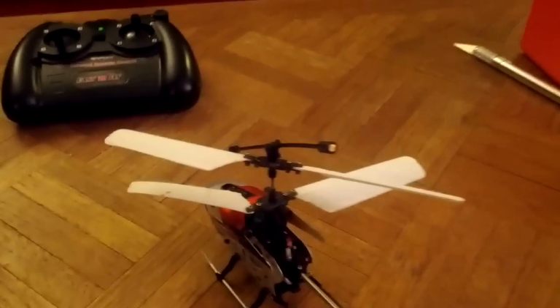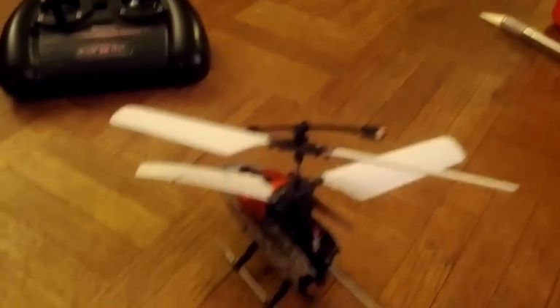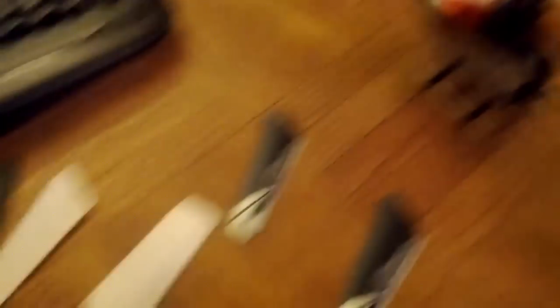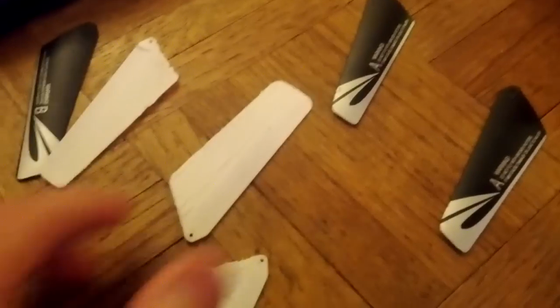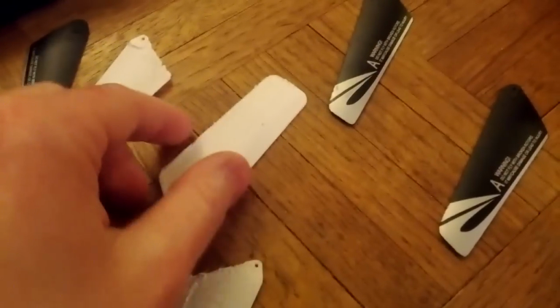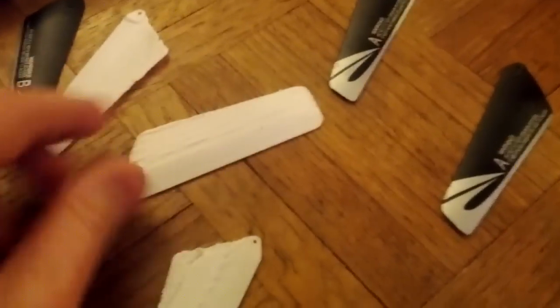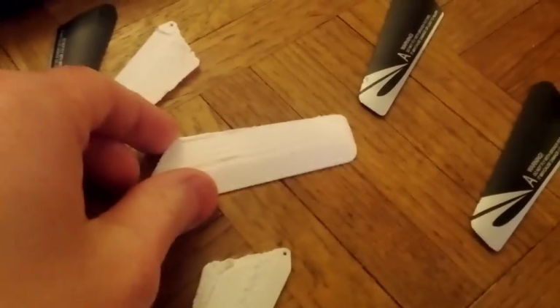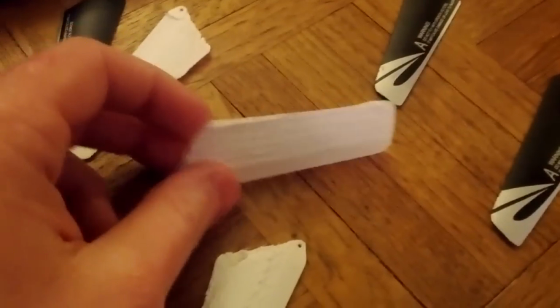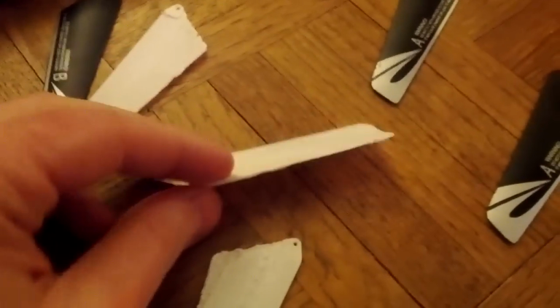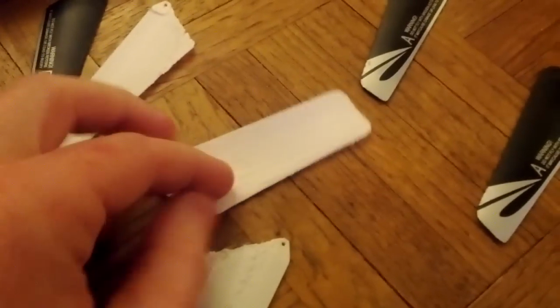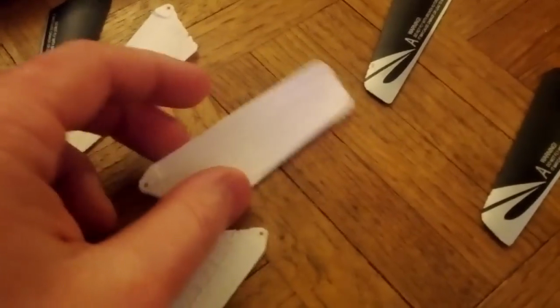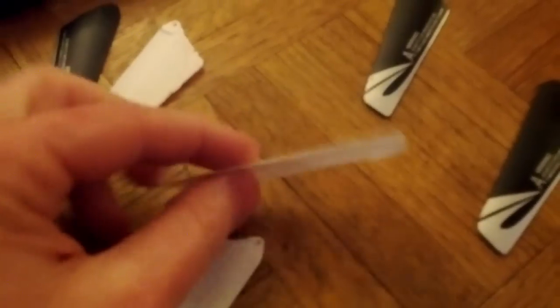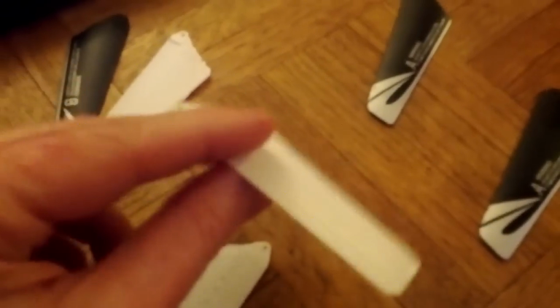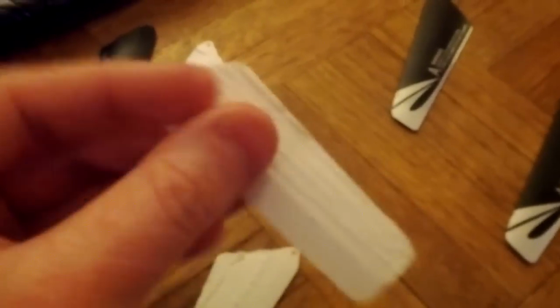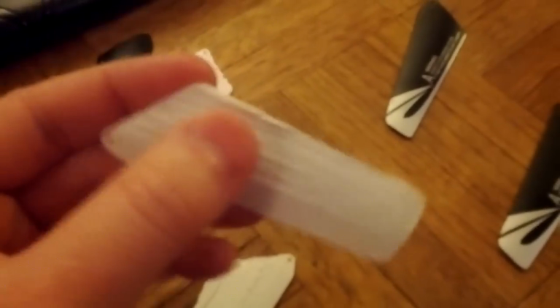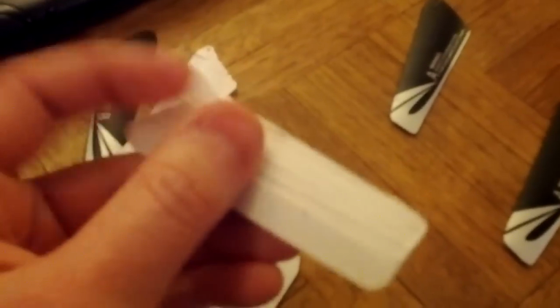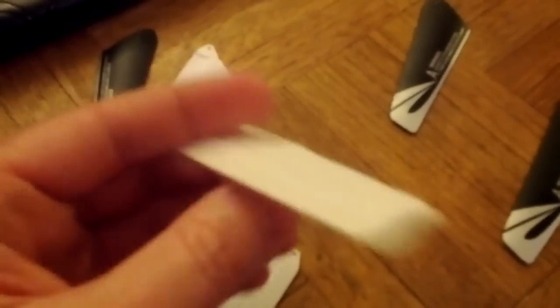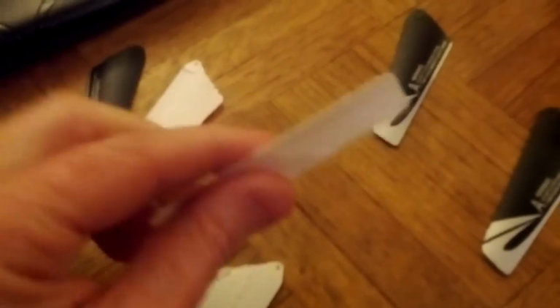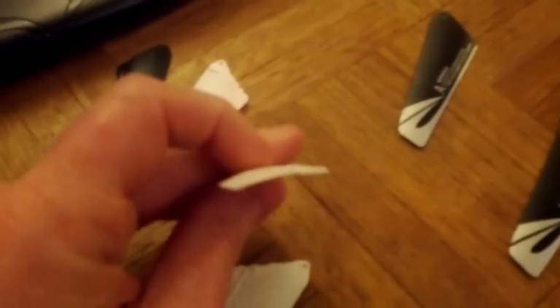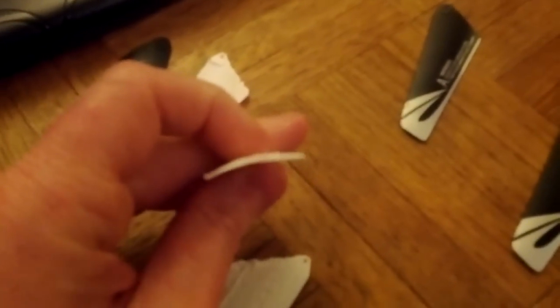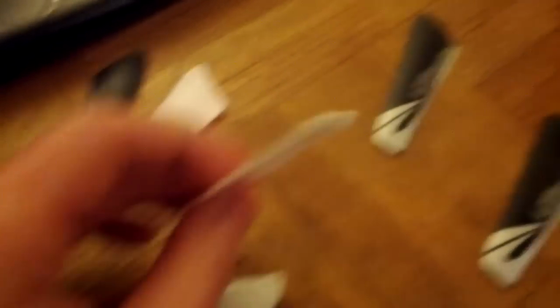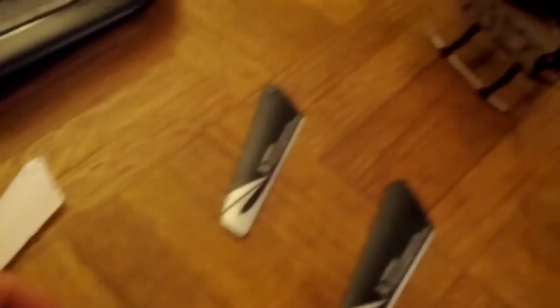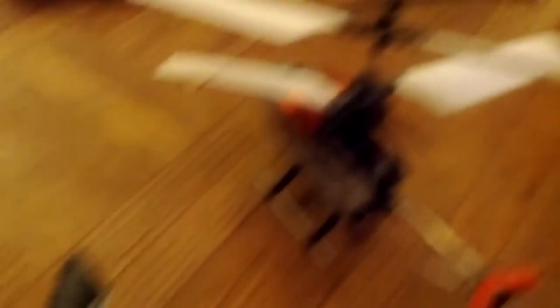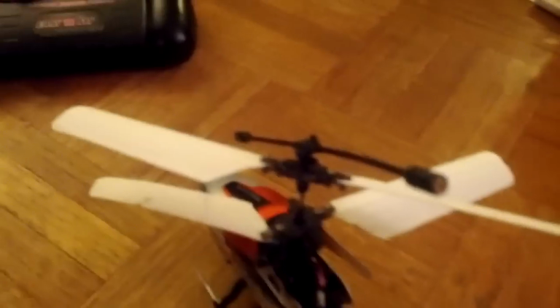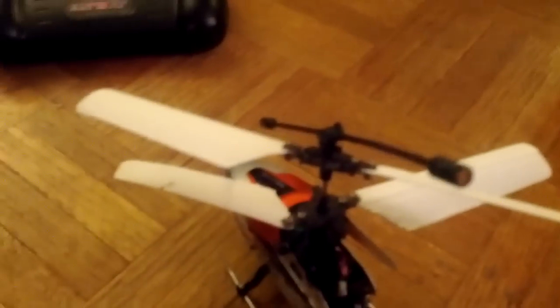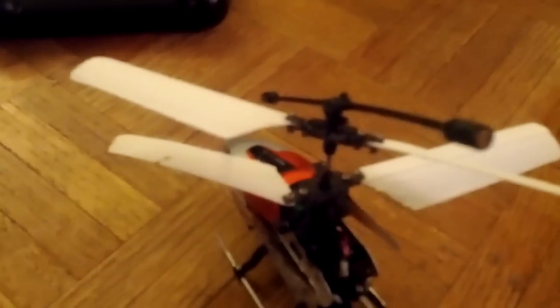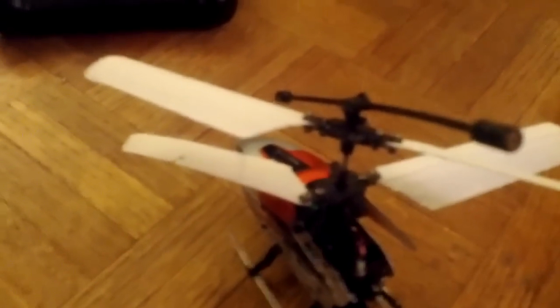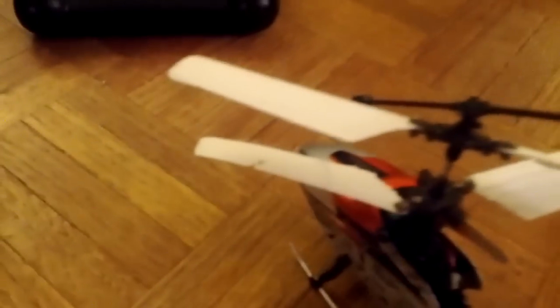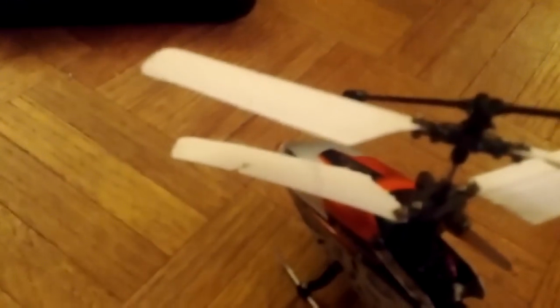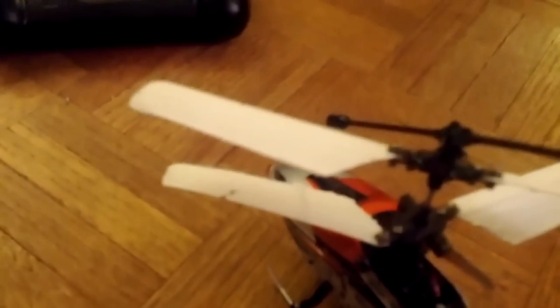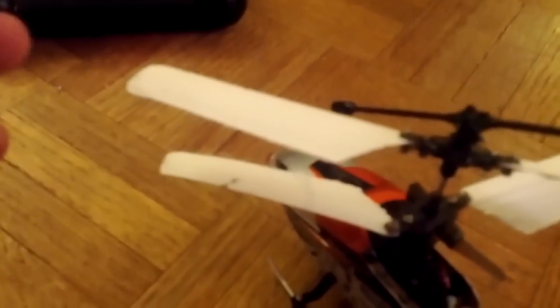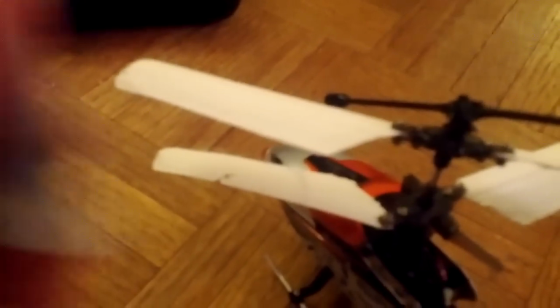So I went through a couple of iterations of blades. These were a little larger, but they seemed to have too much weight and not enough downforce, so I made a new version that actually works — they work really well.